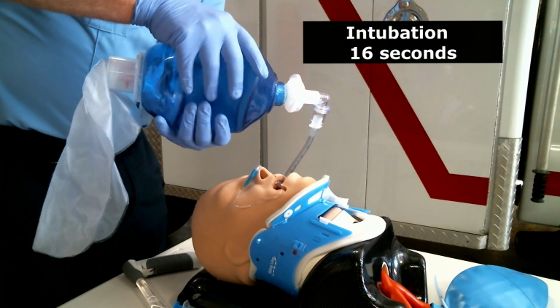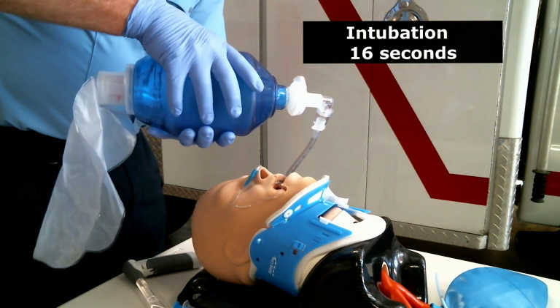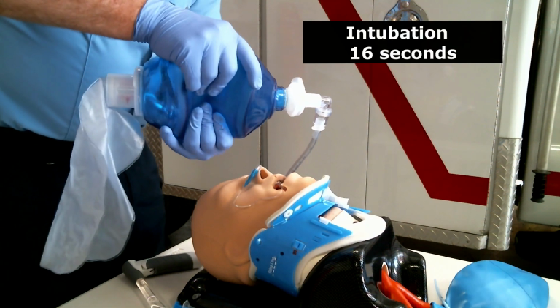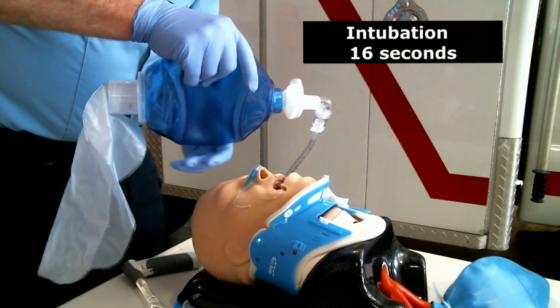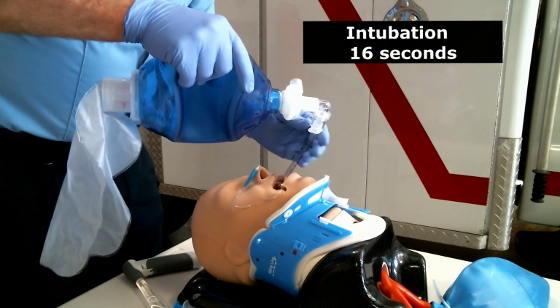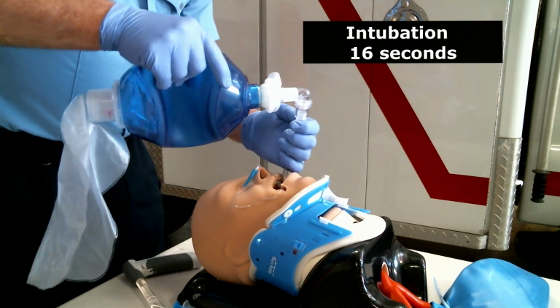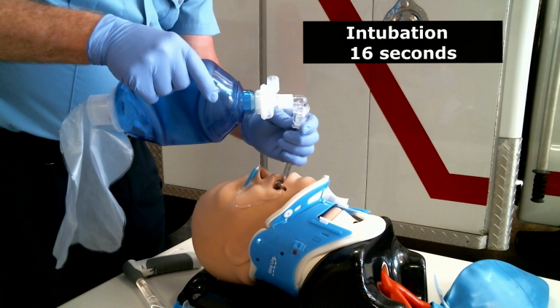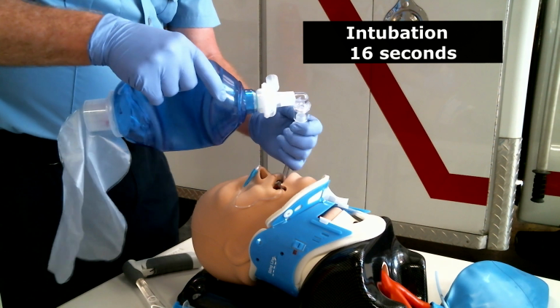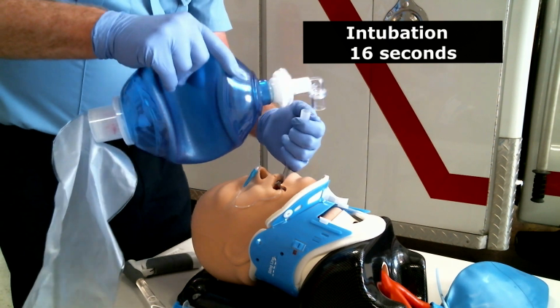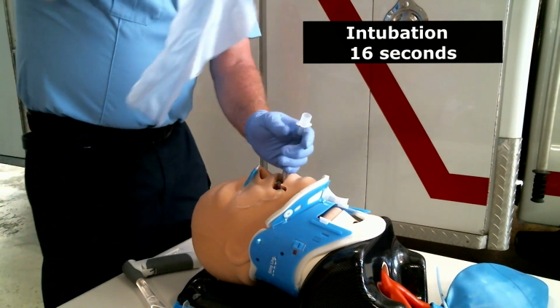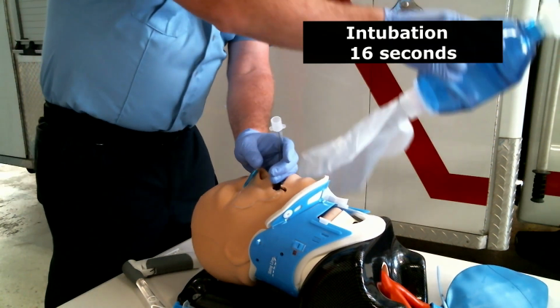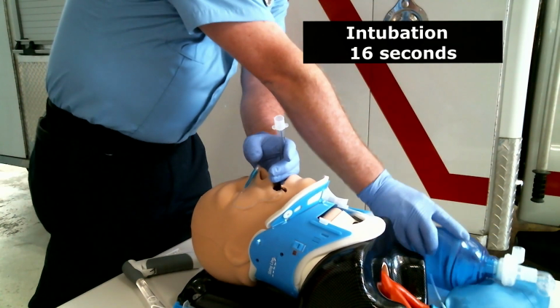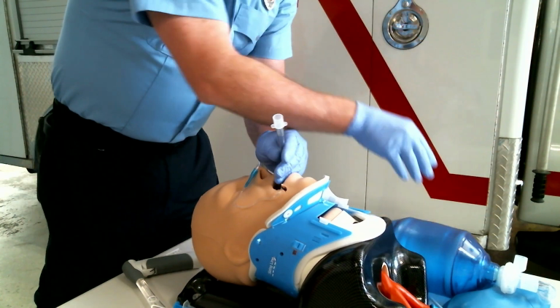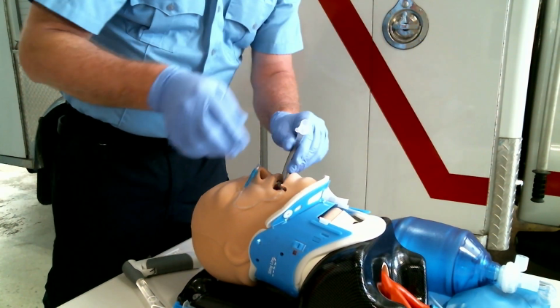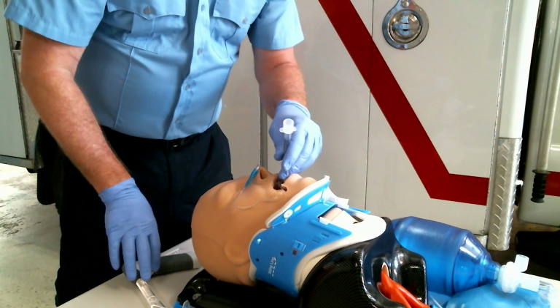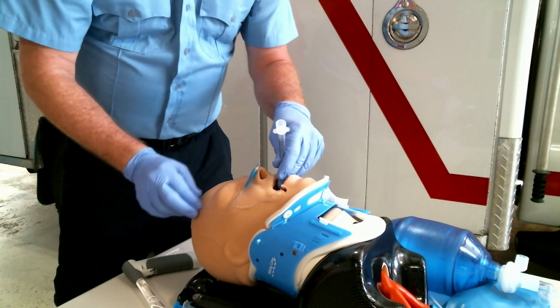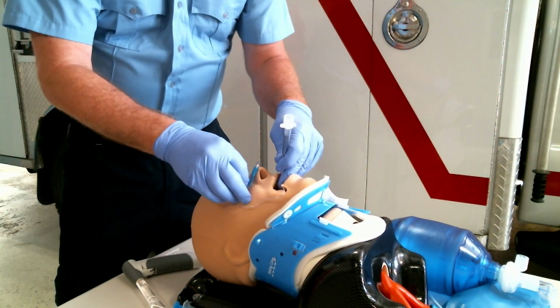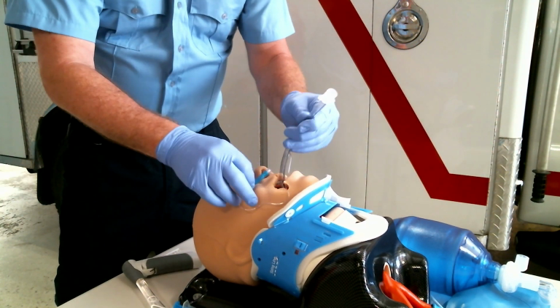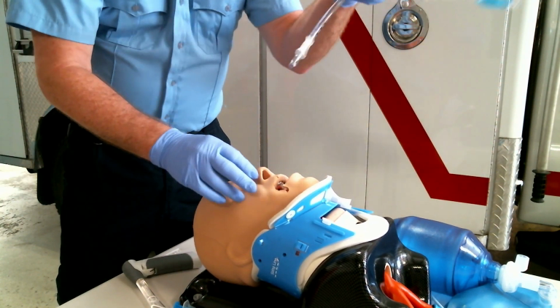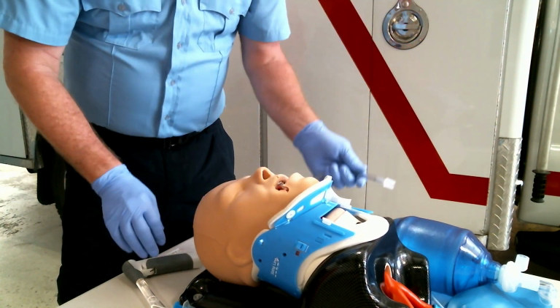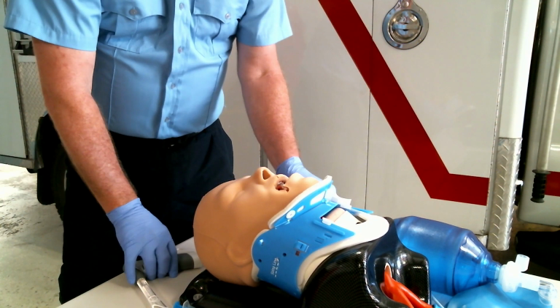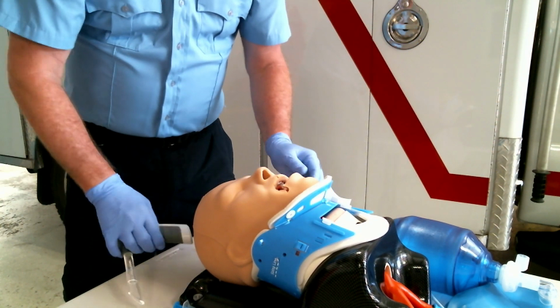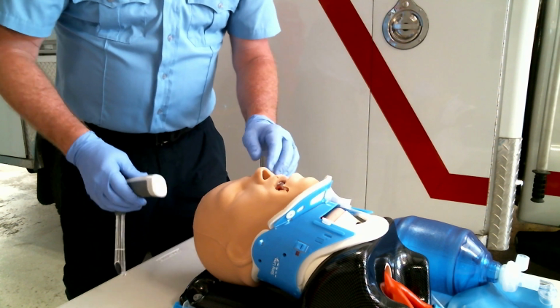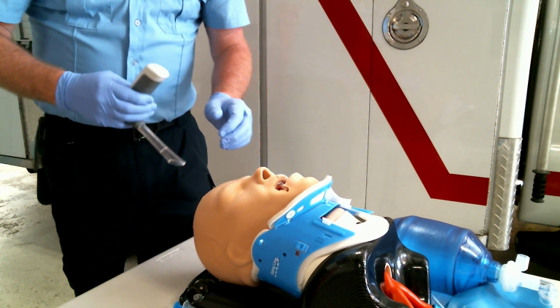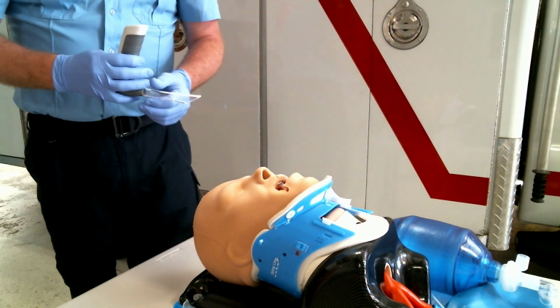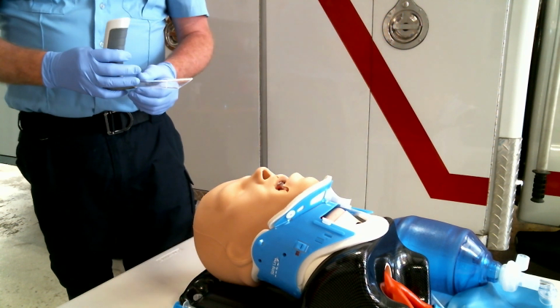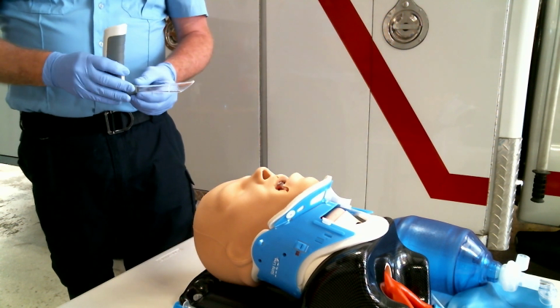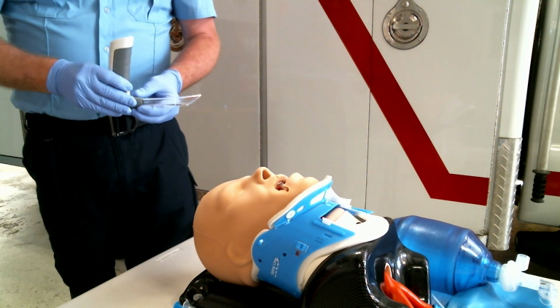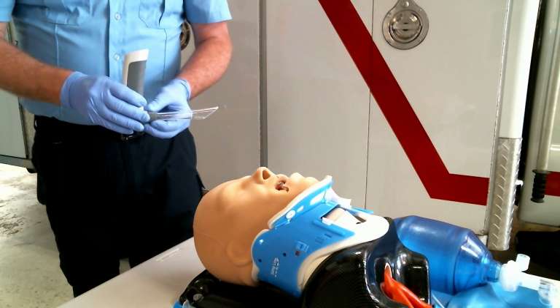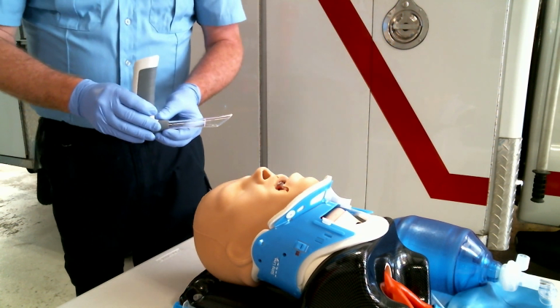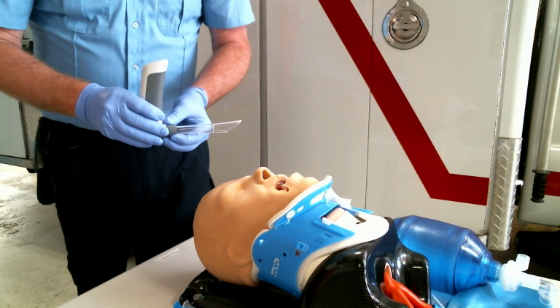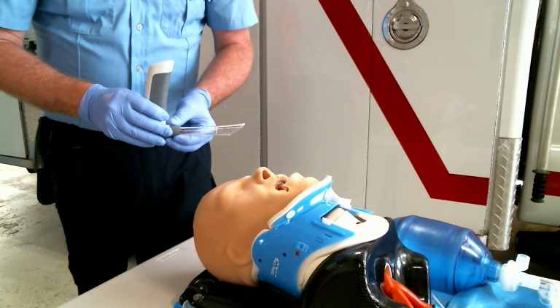Check for bilateral breath sounds and check the capnography. So reviewing those tips — keep the questions coming and let me know where we can help. Thanks.